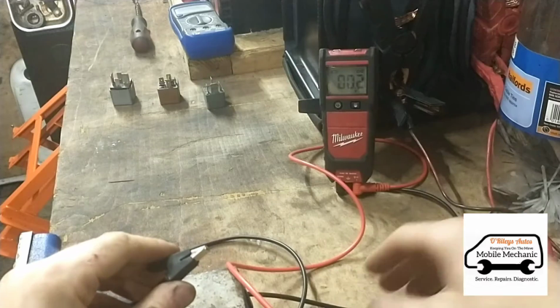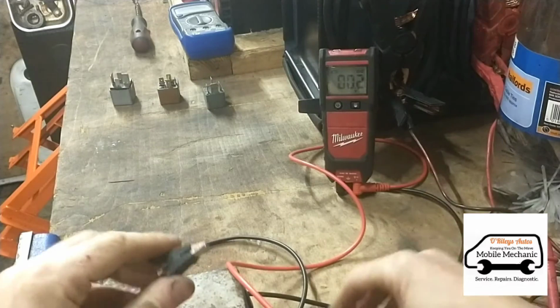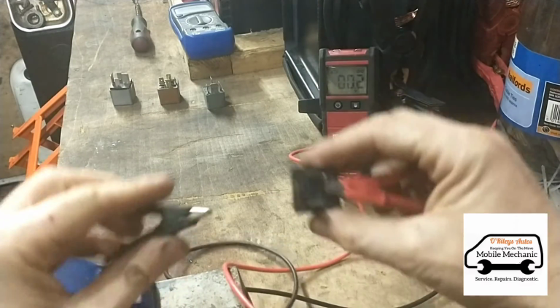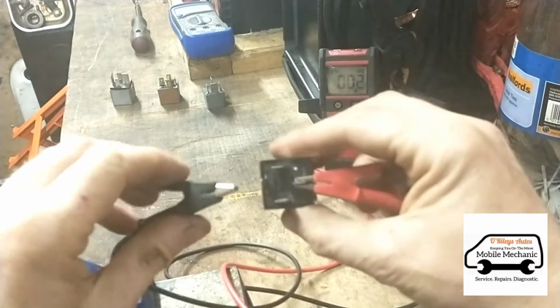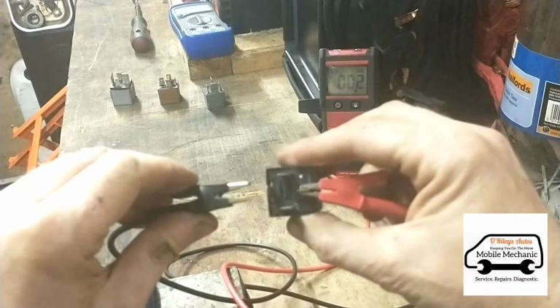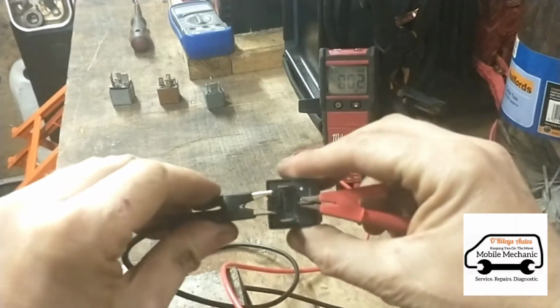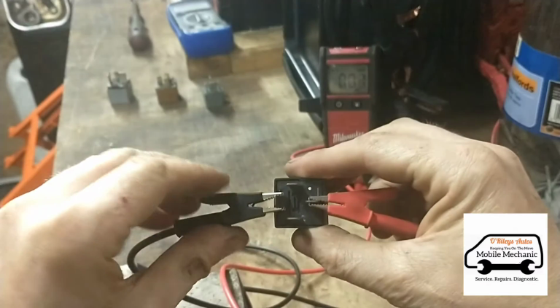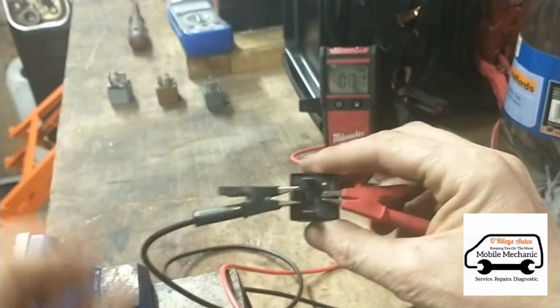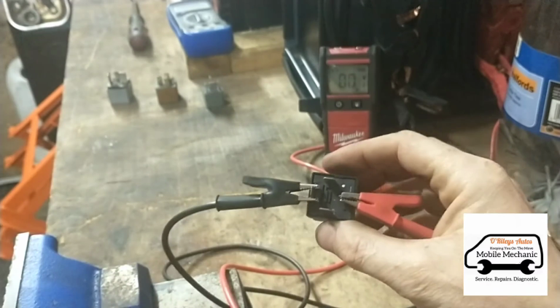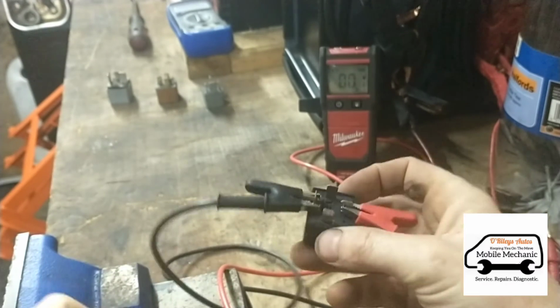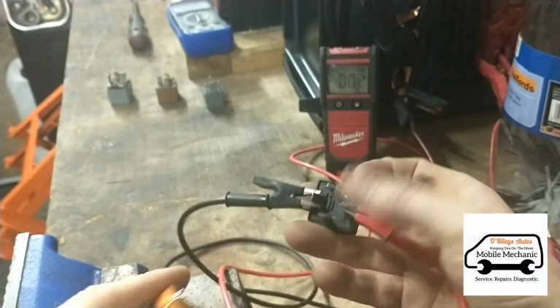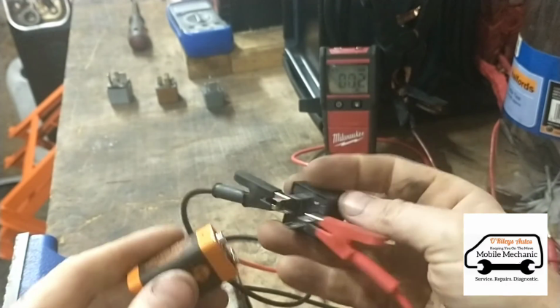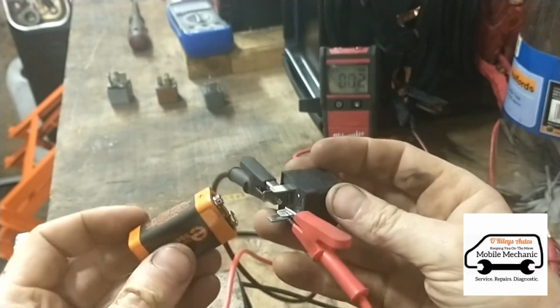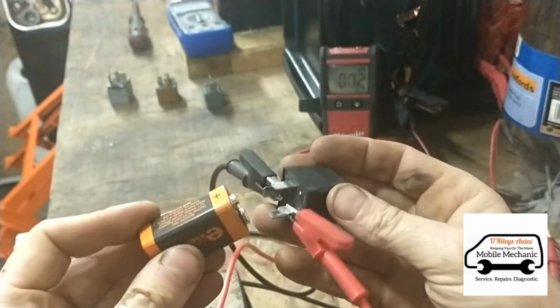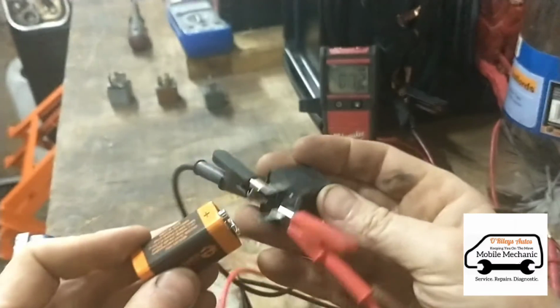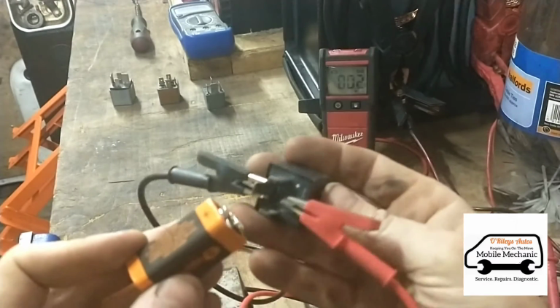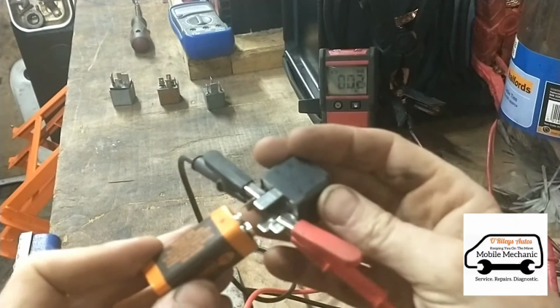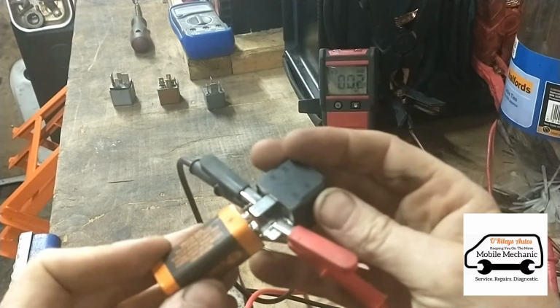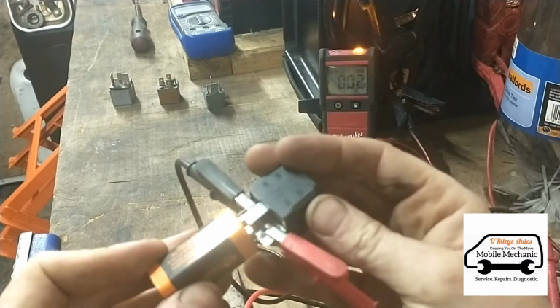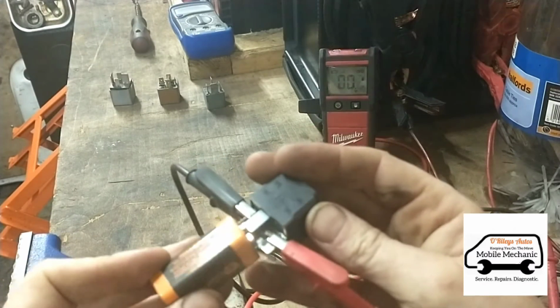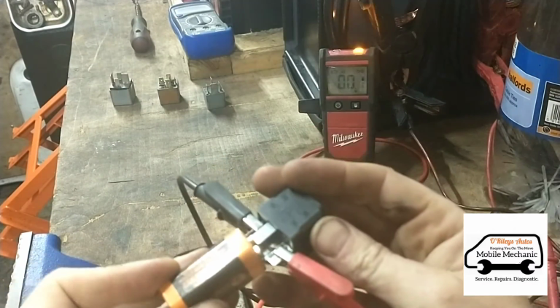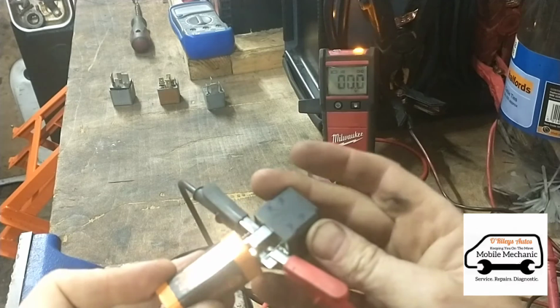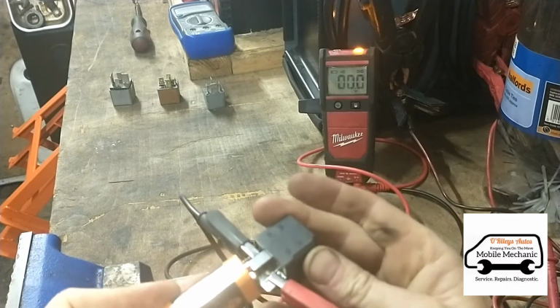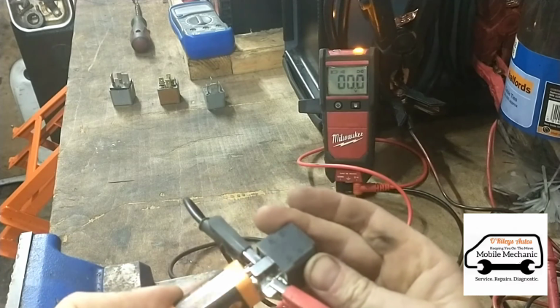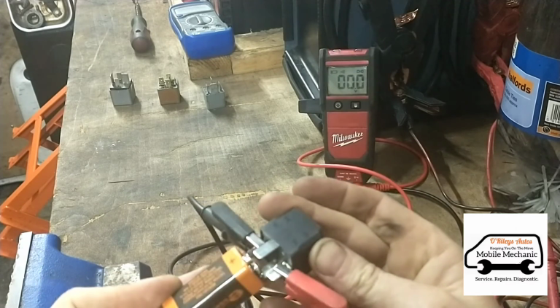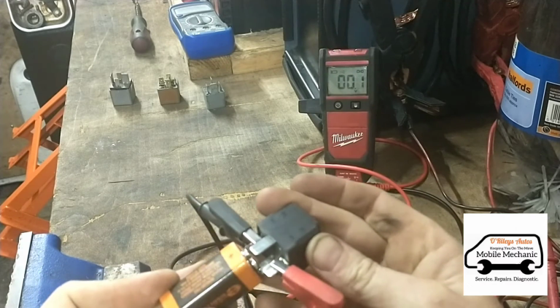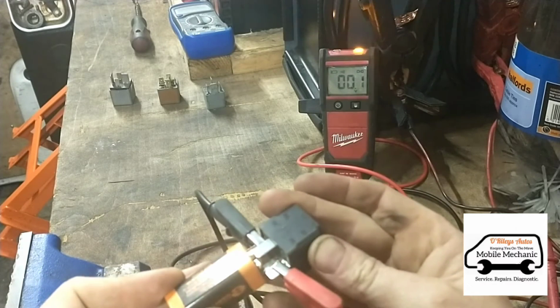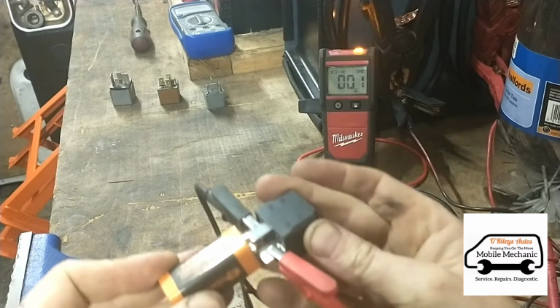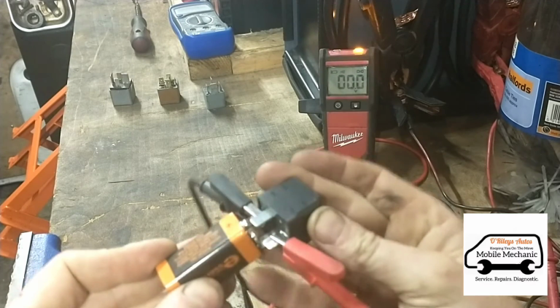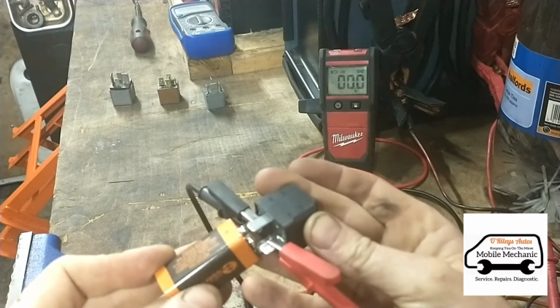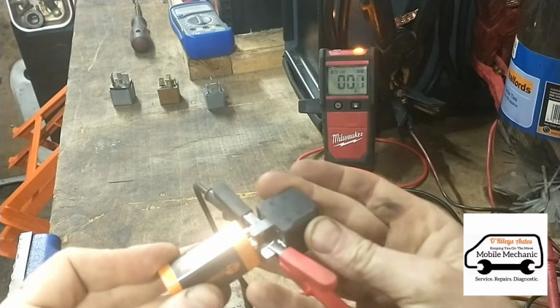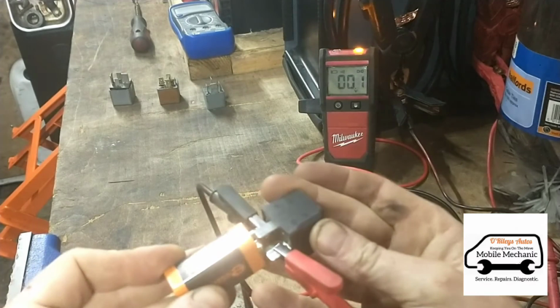Now we're going to bridge from 30 to 87 with our multimeter and then we're going to go back to this one. And you can see there it's giving an audible beep to say there's power going through.